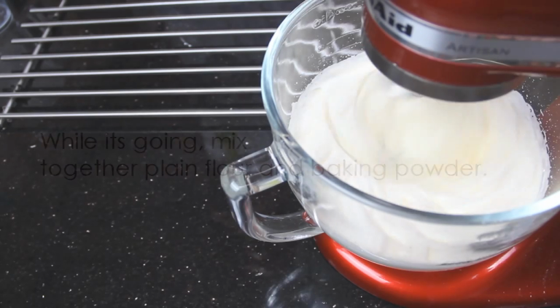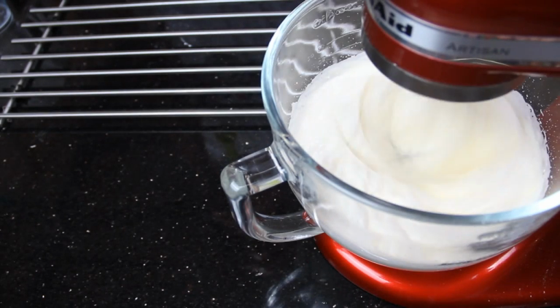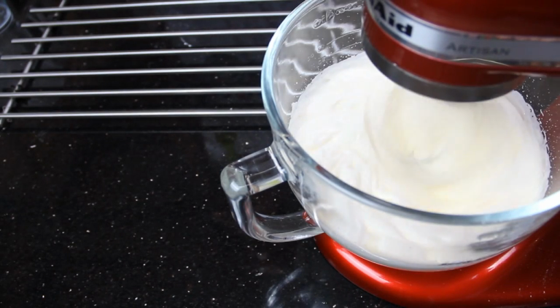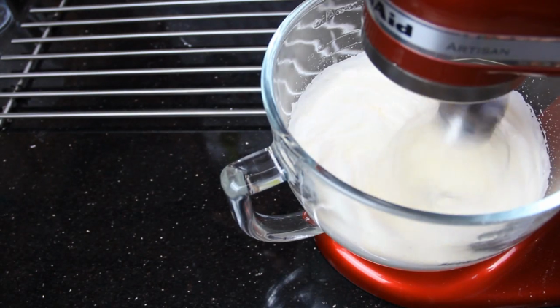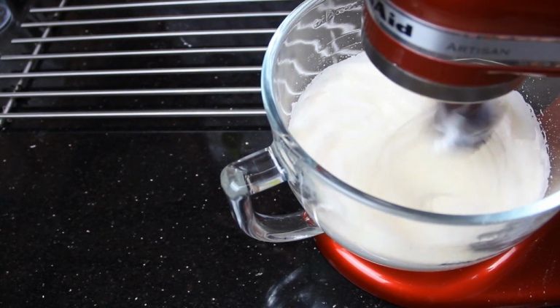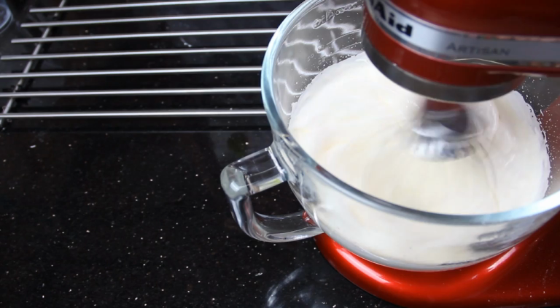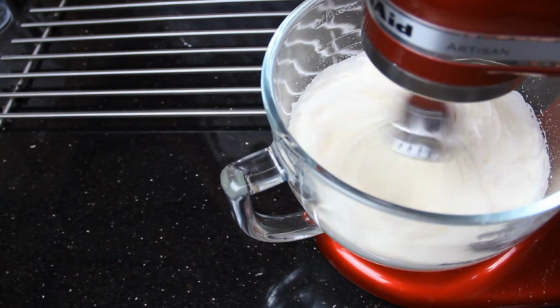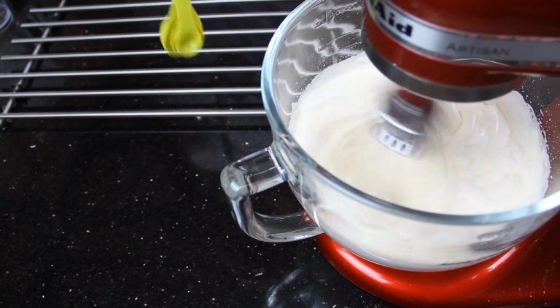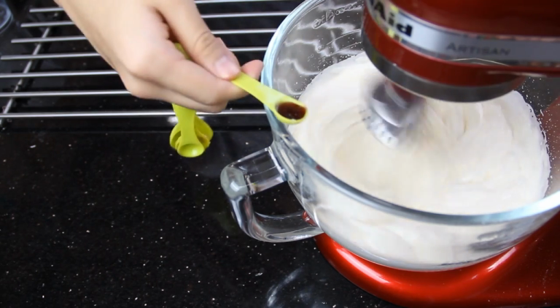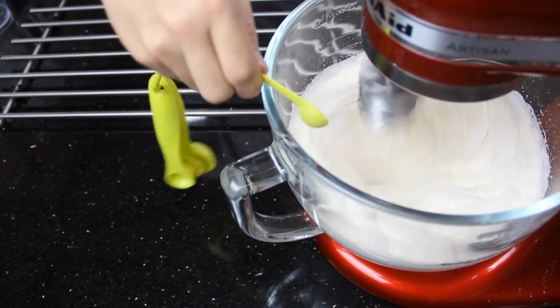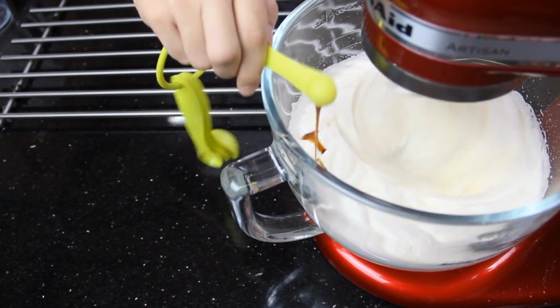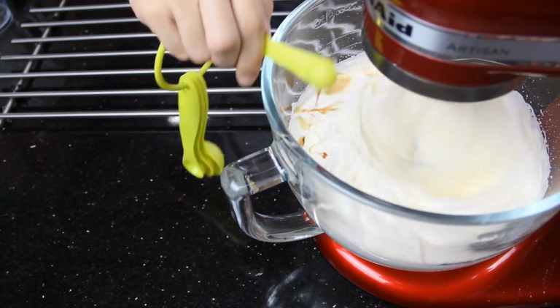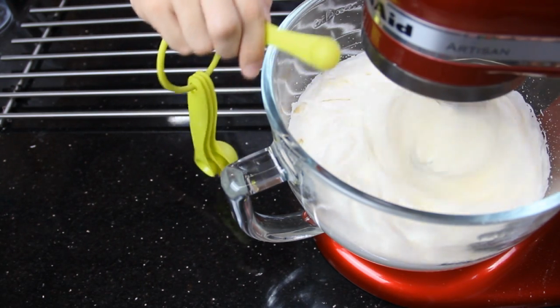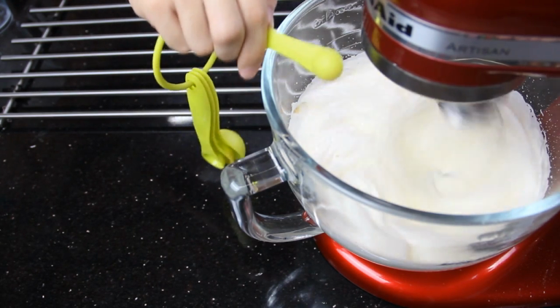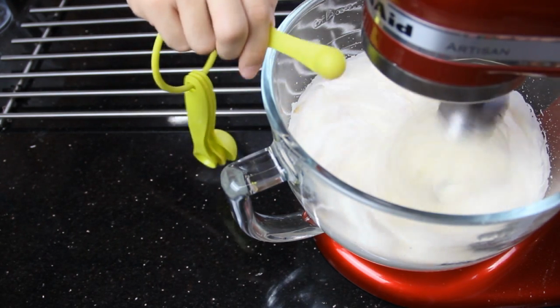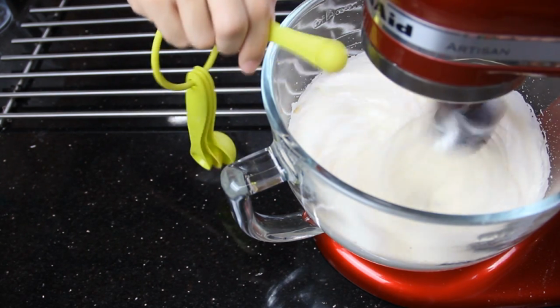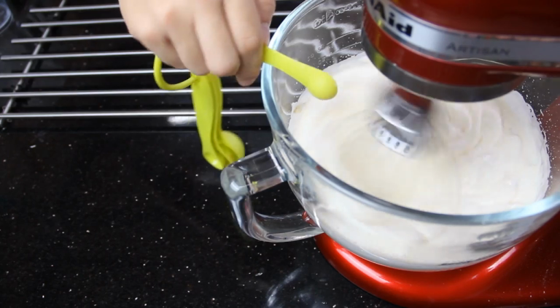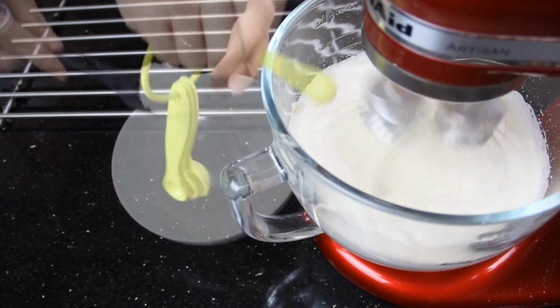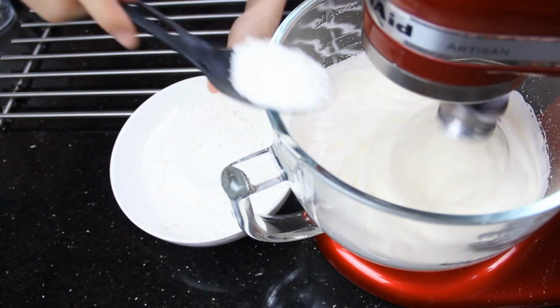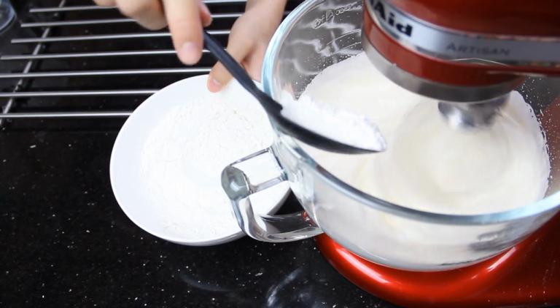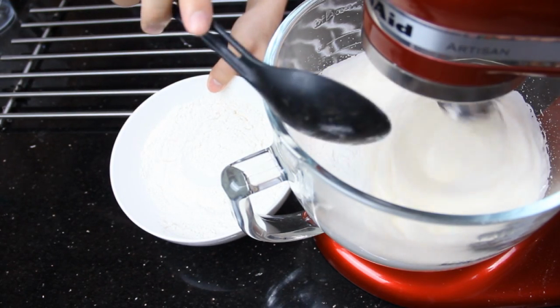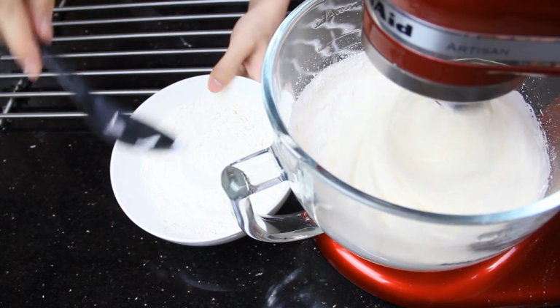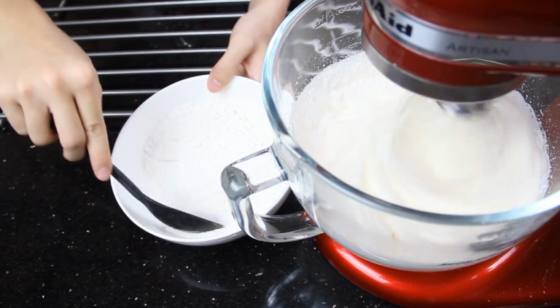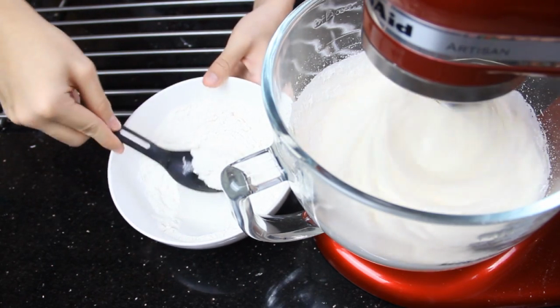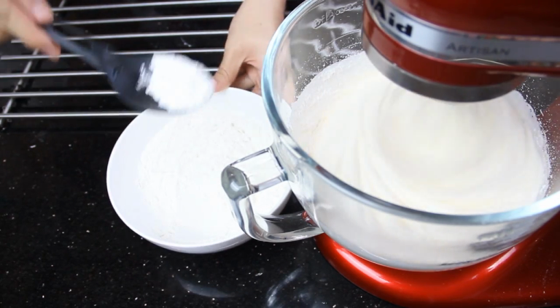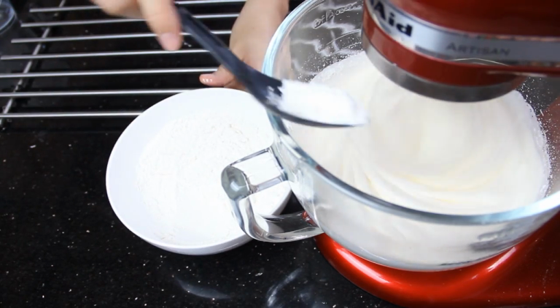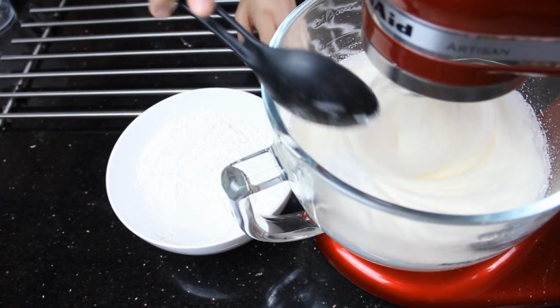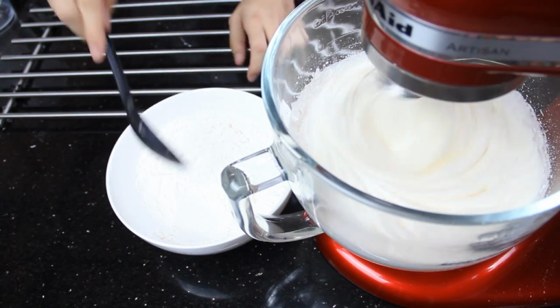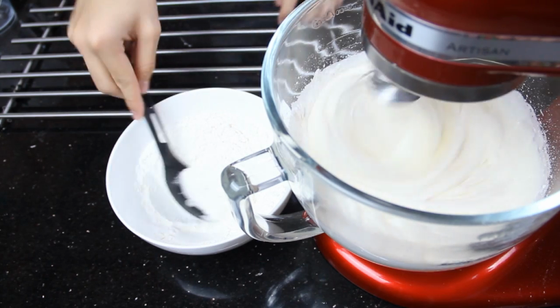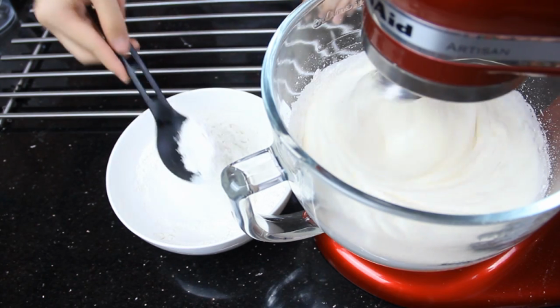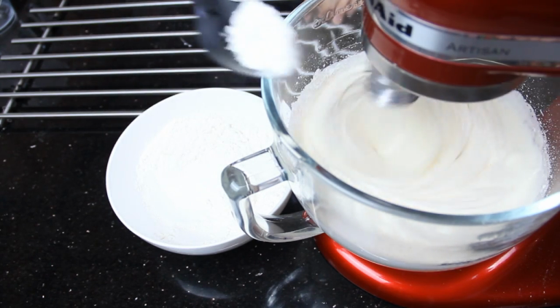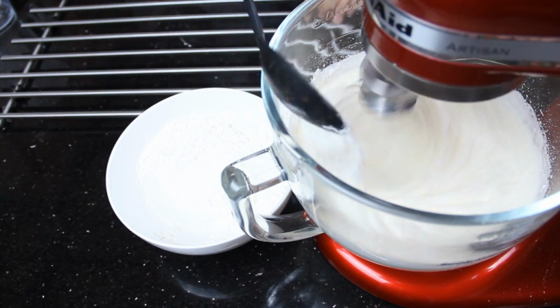After 8 minutes, turn your mixer to medium speed and drizzle in vanilla extract. Lastly, gradually add in the flour mixture until everything is well combined.